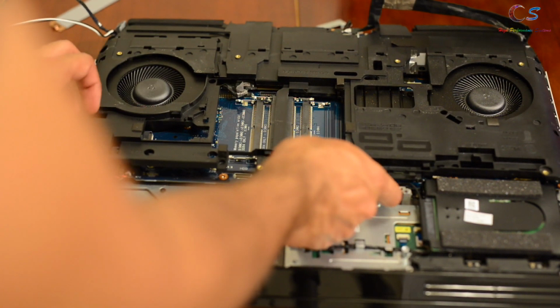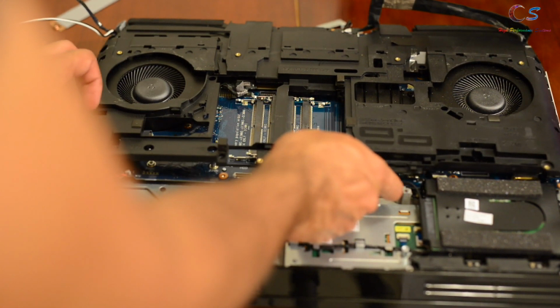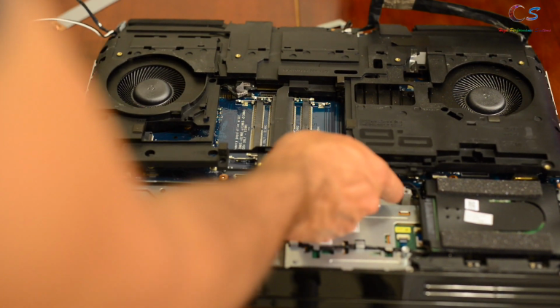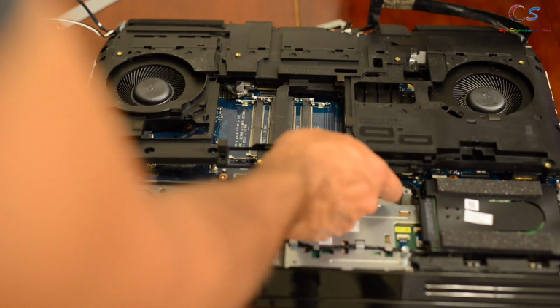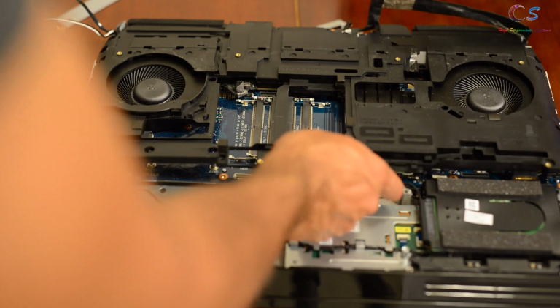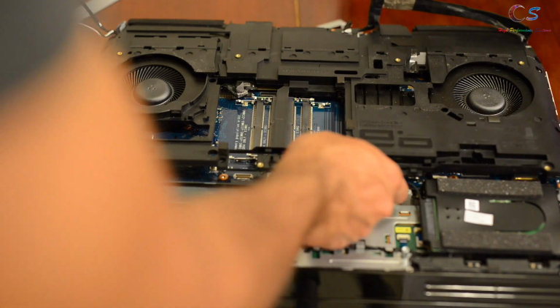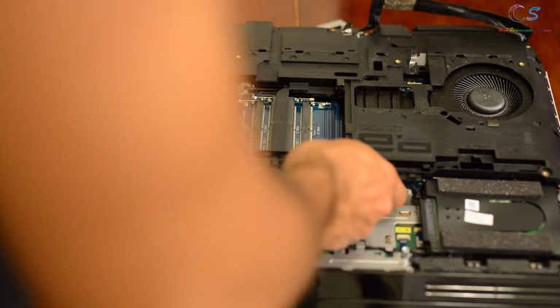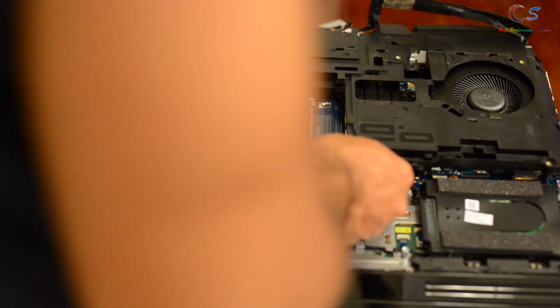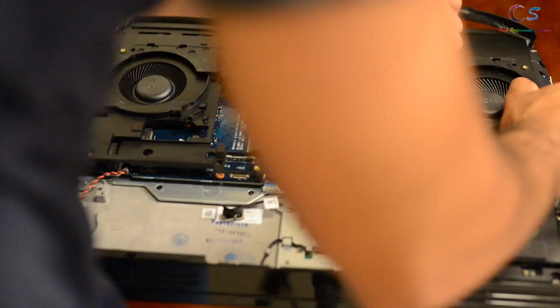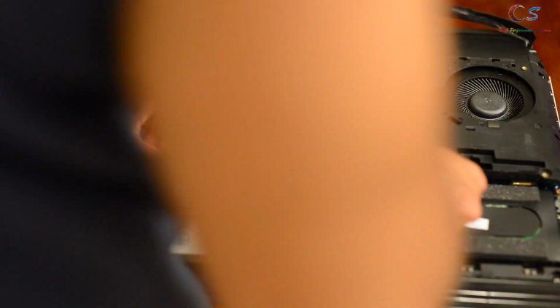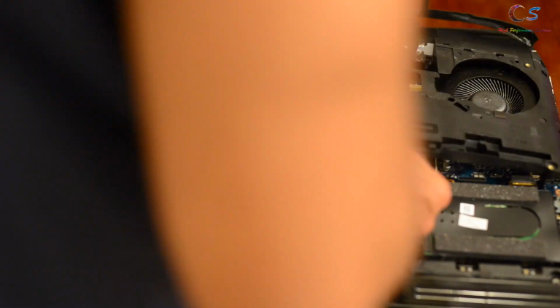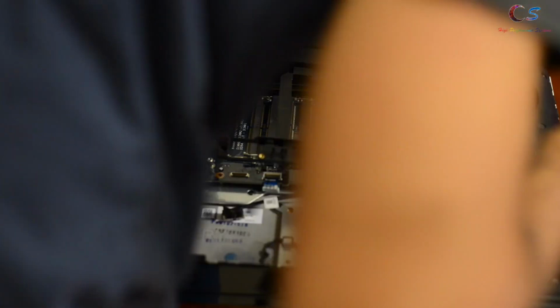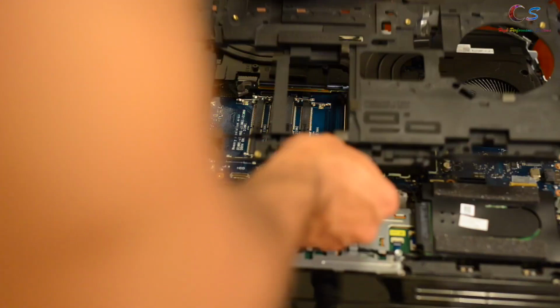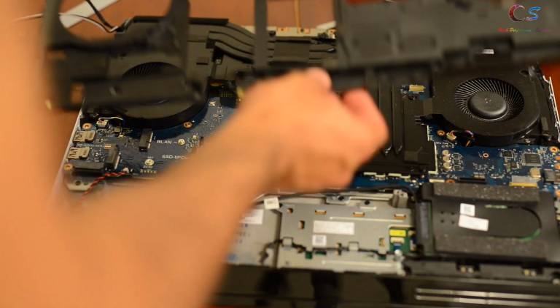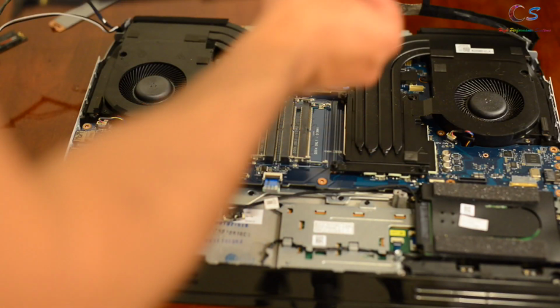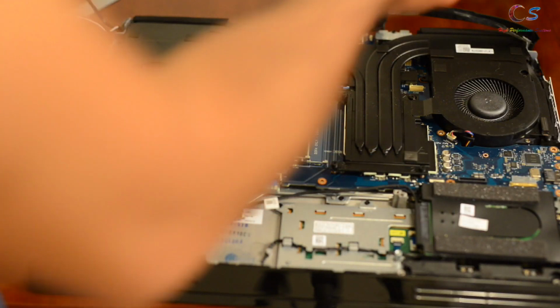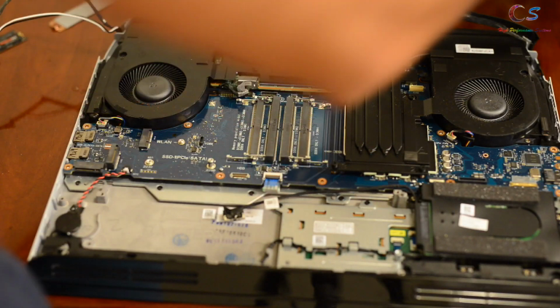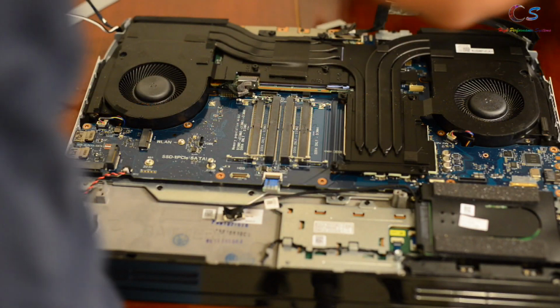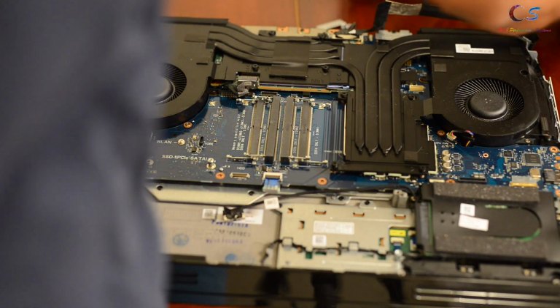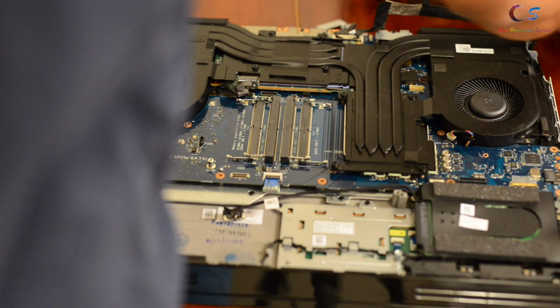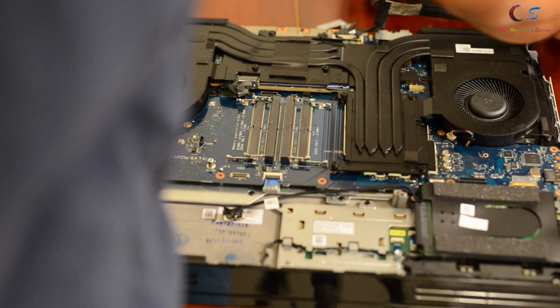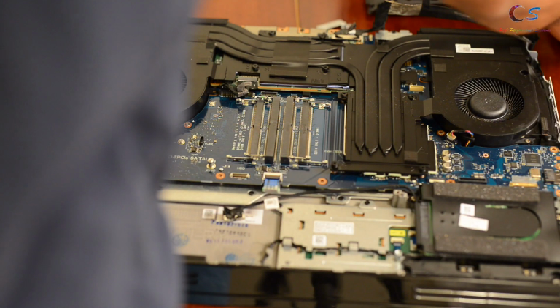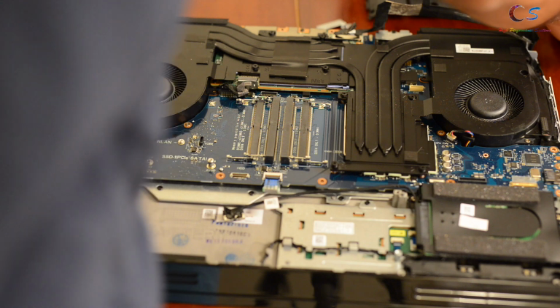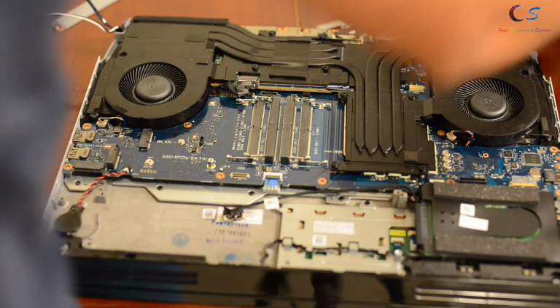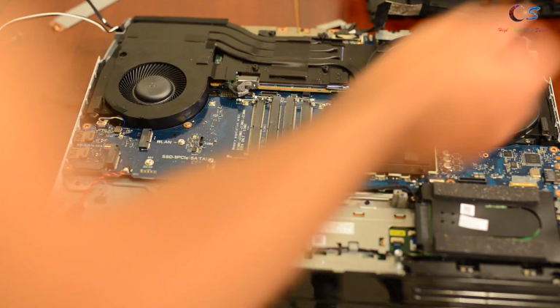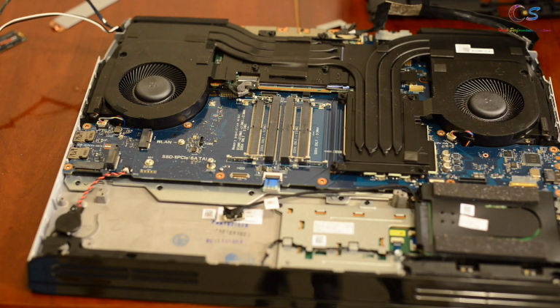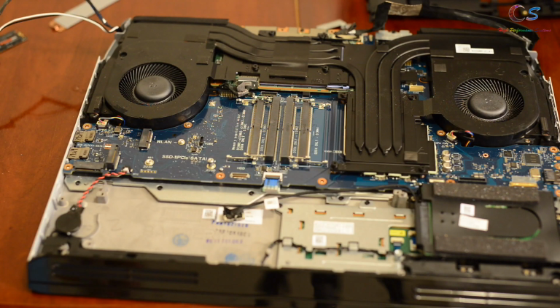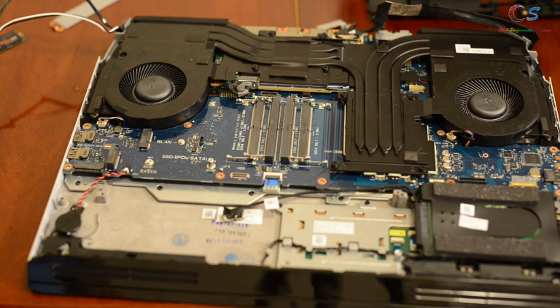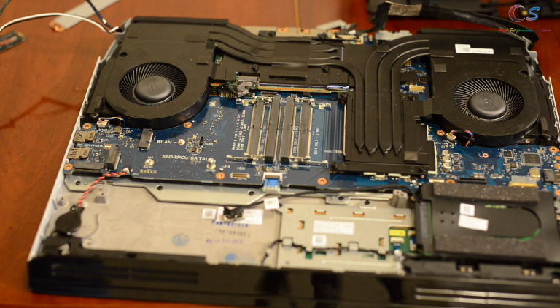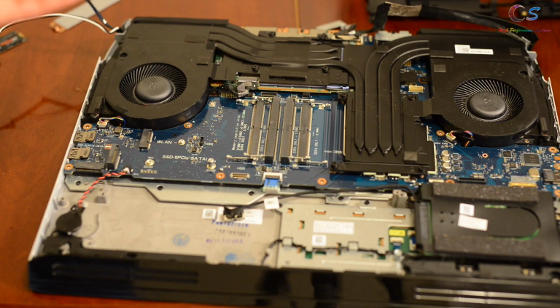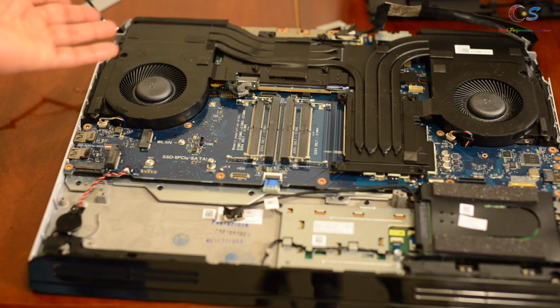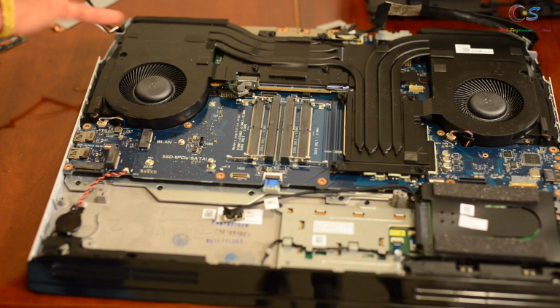If the ribcage is a little bit stiff, it should come out with a little bit of force, but not too much. So now we finally get to see the heat sinks.